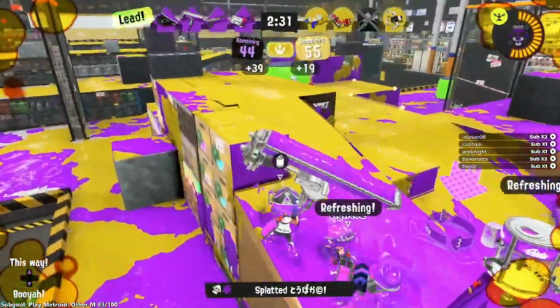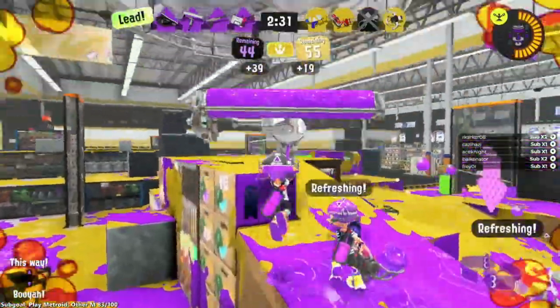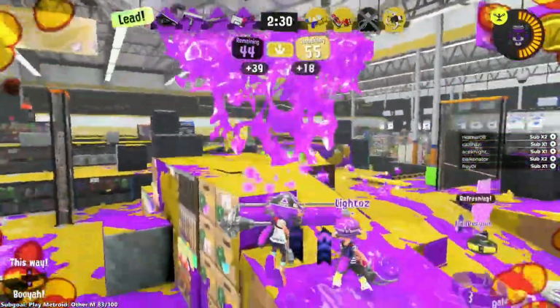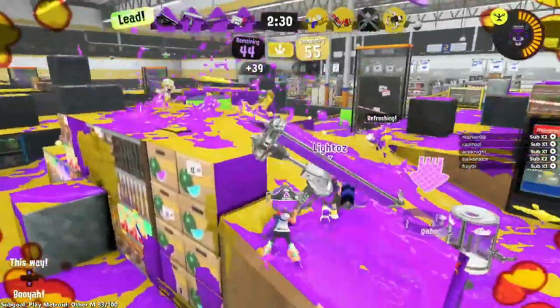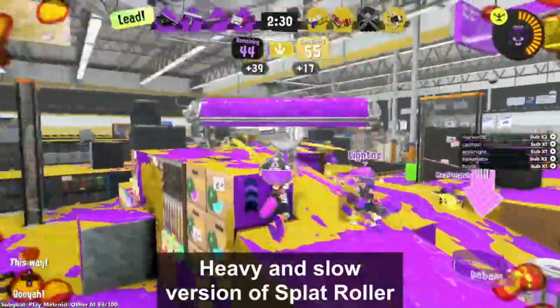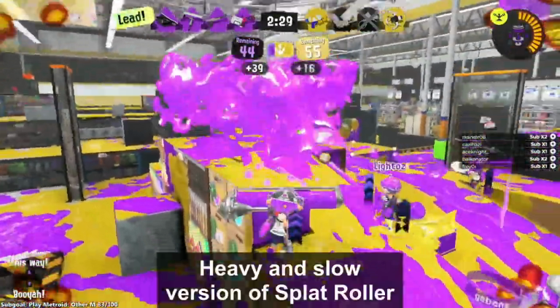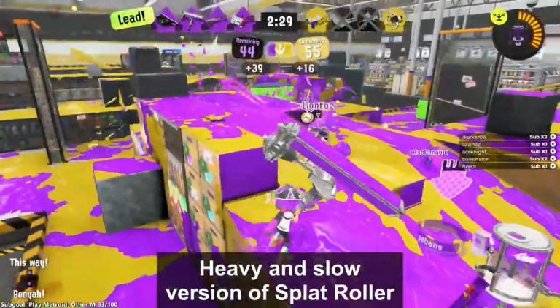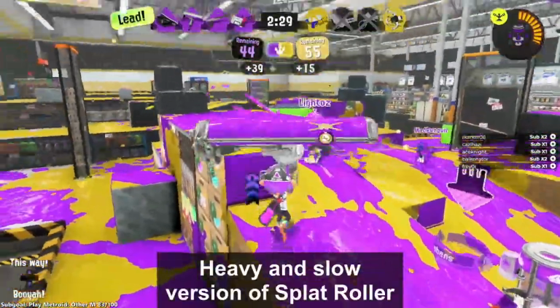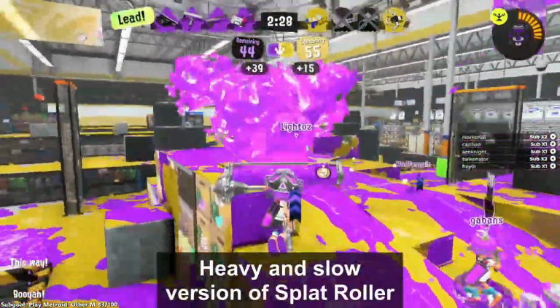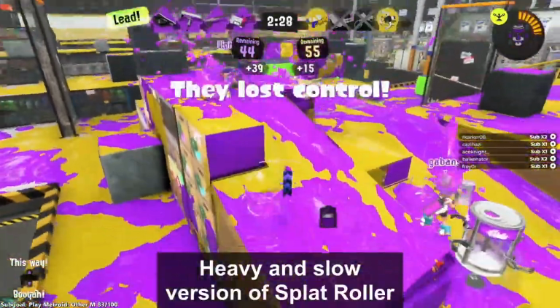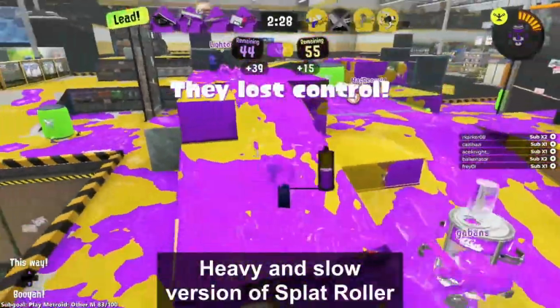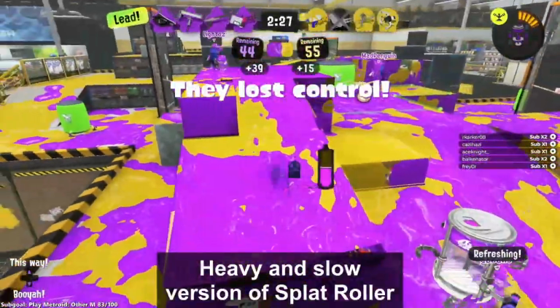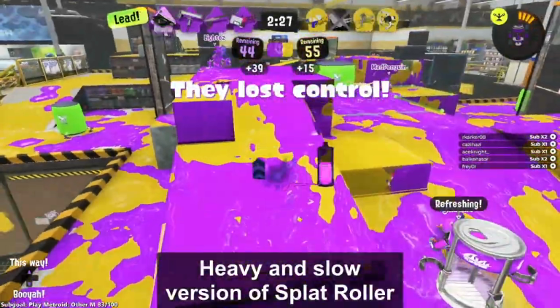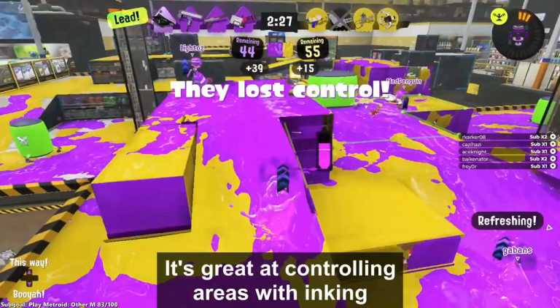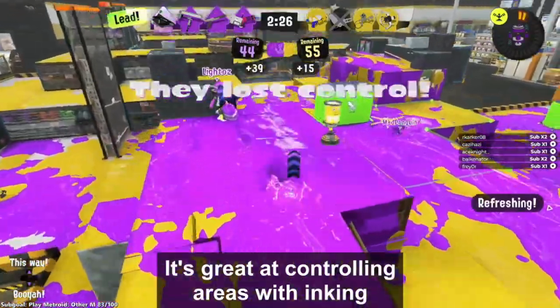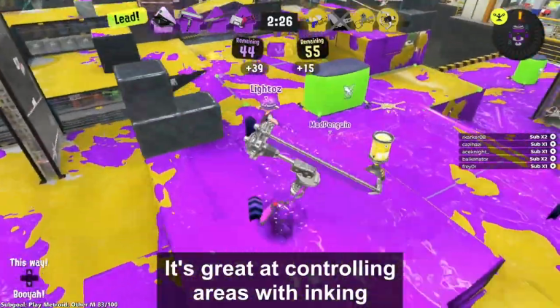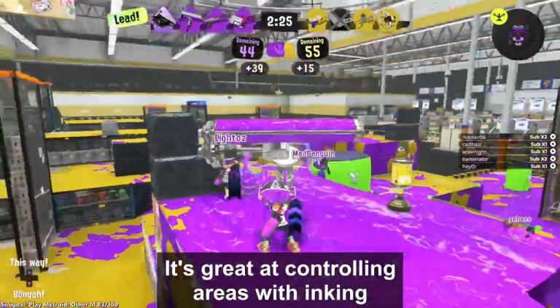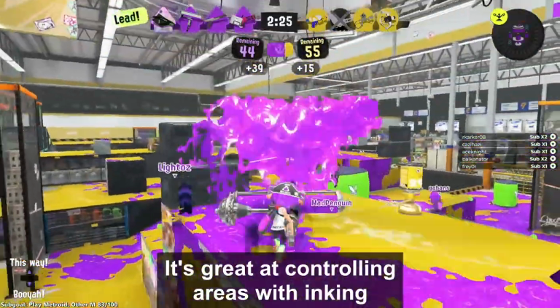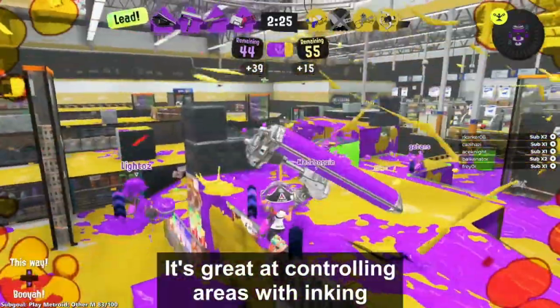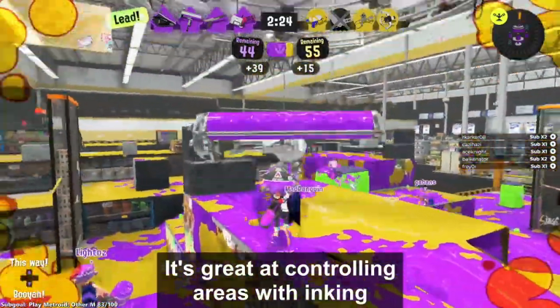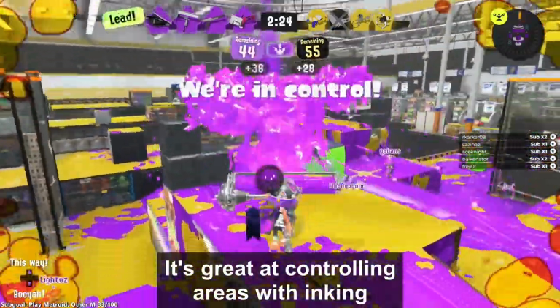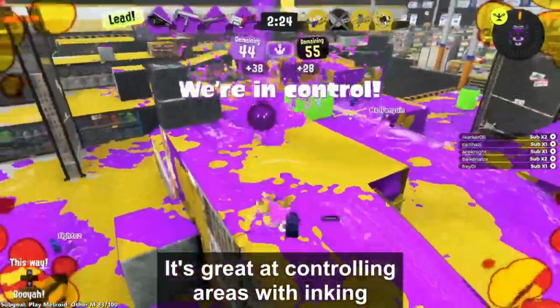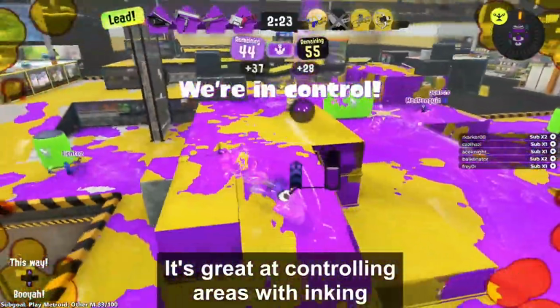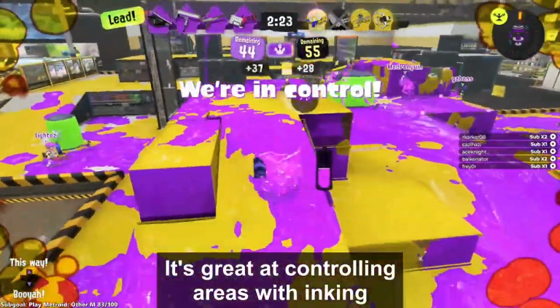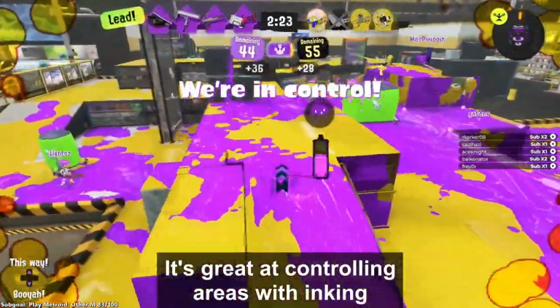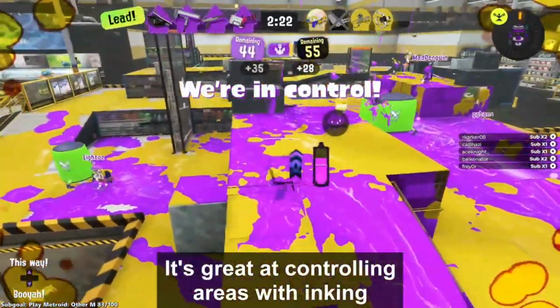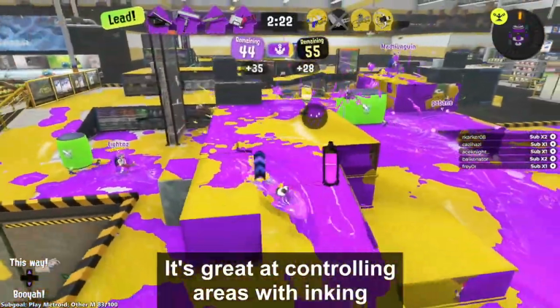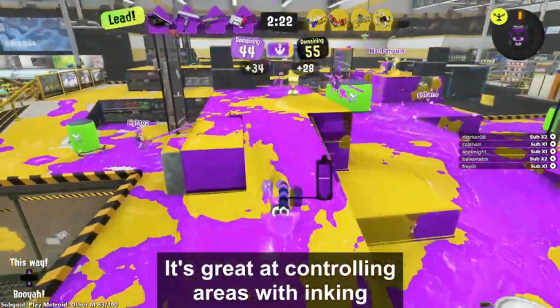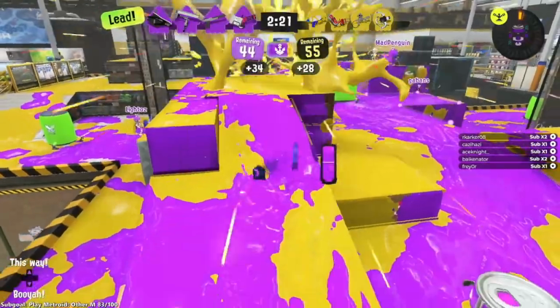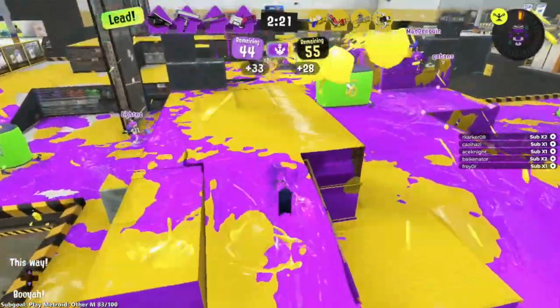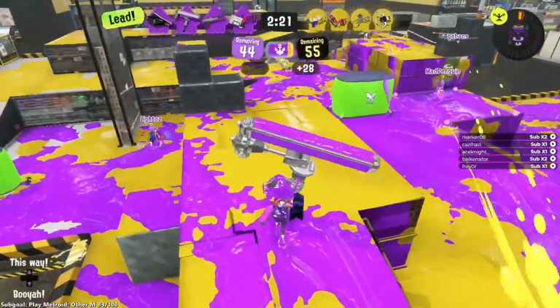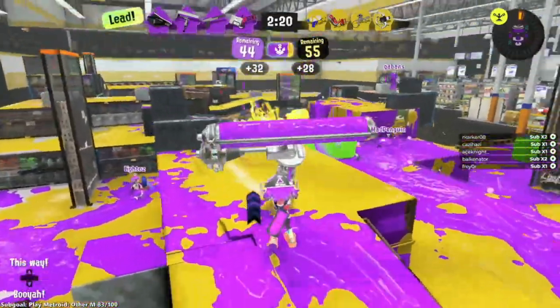Dynamo Roller is a heavy and slow version of a regular Splat Roller, but it's really good at inking areas, which is why Splat Zones in Ranked is my favorite mode, followed by Tower Control.